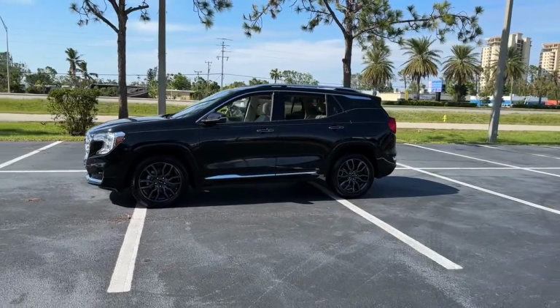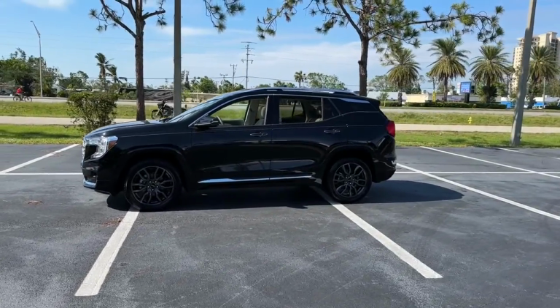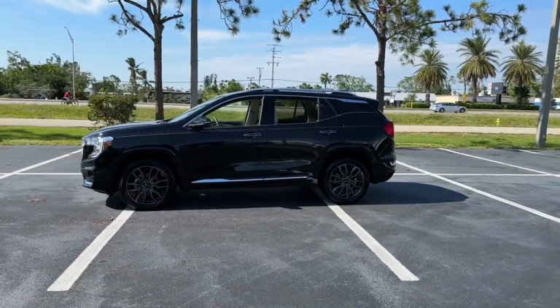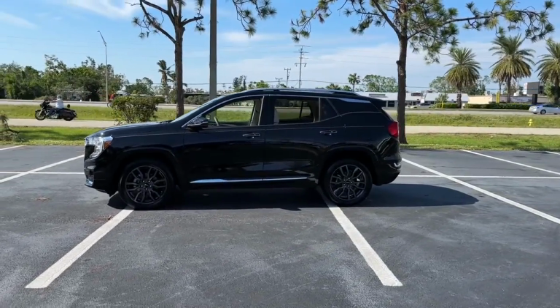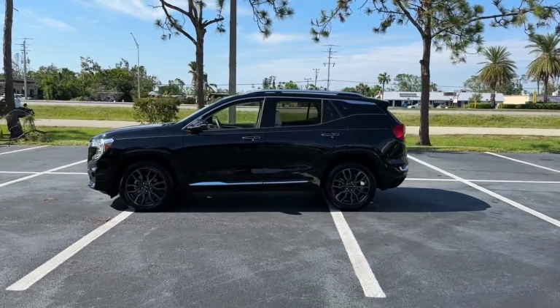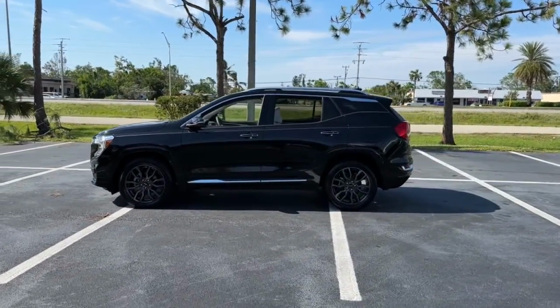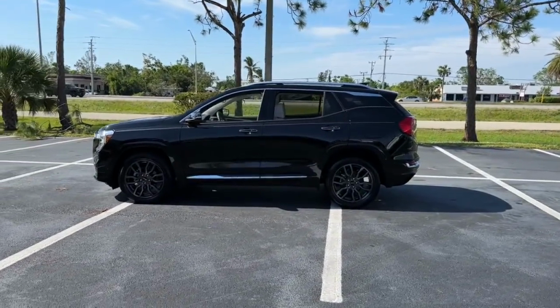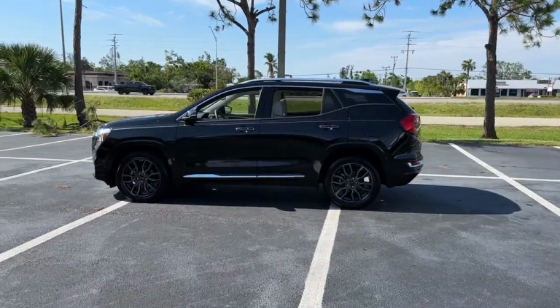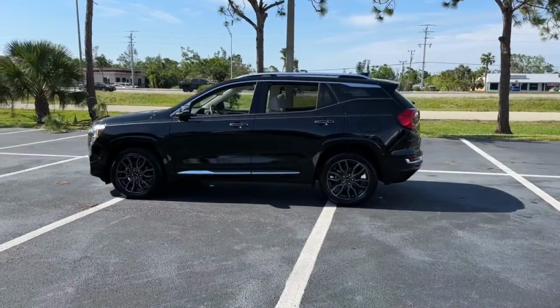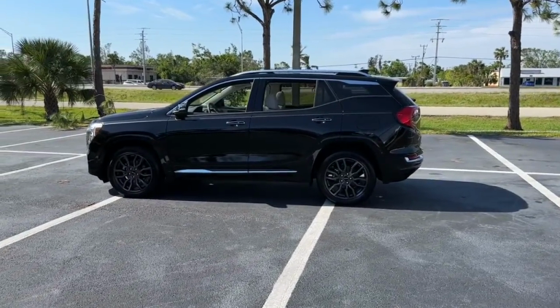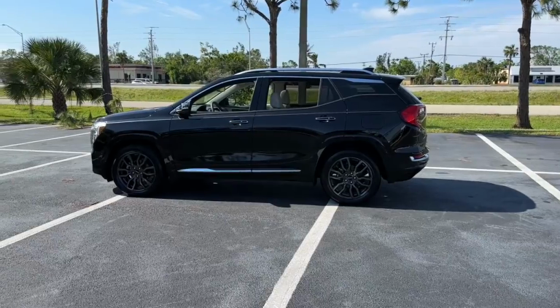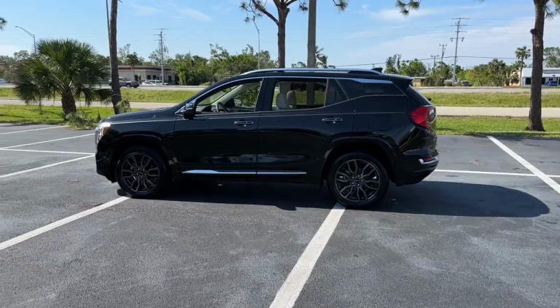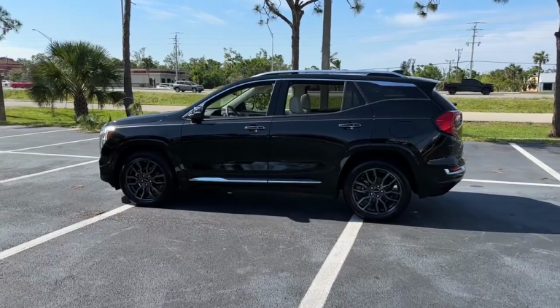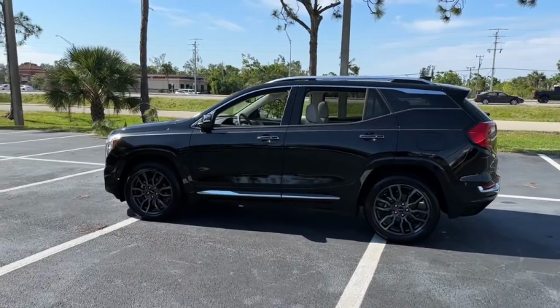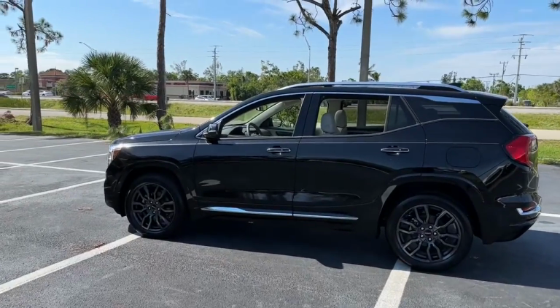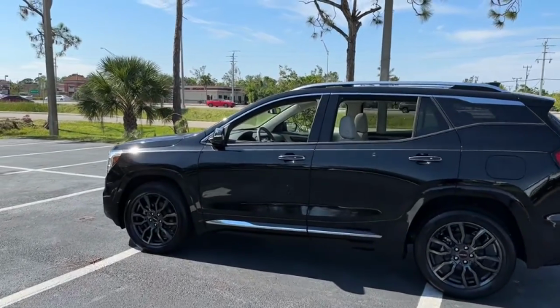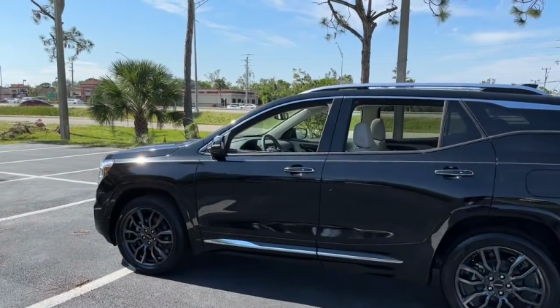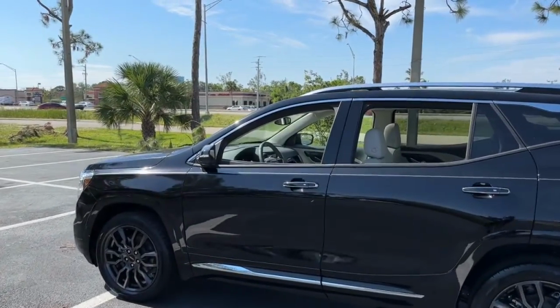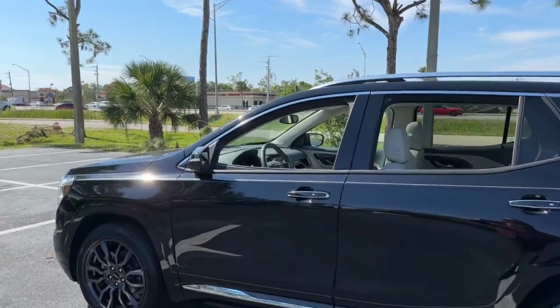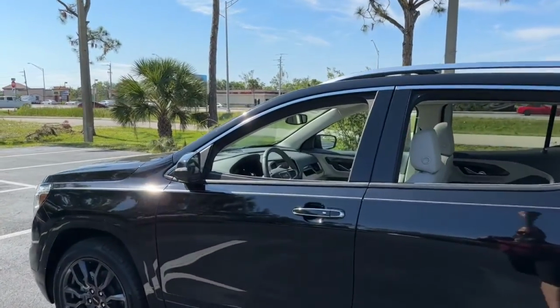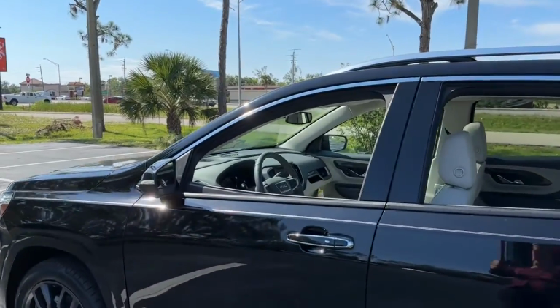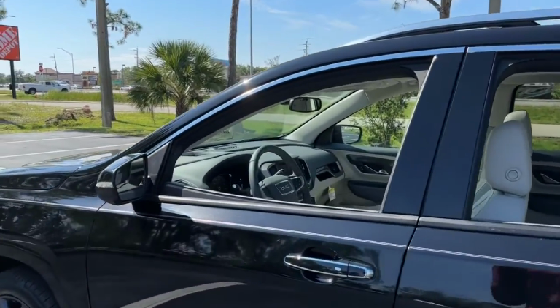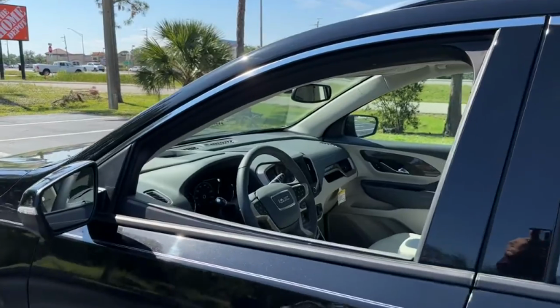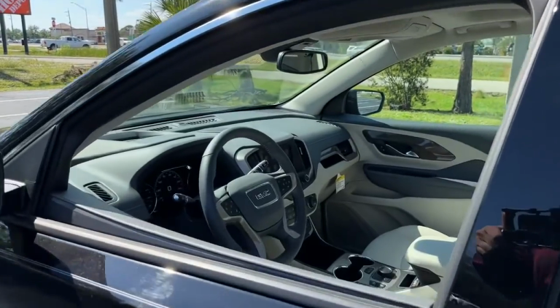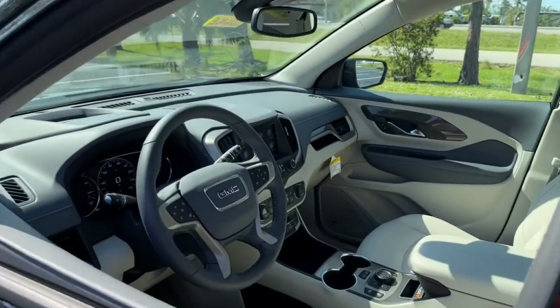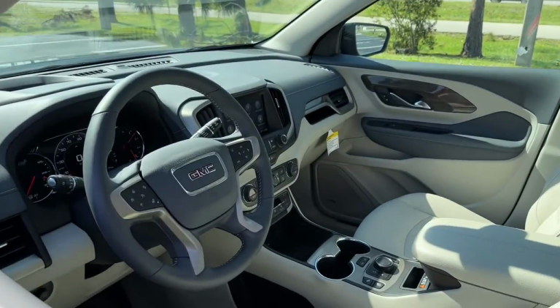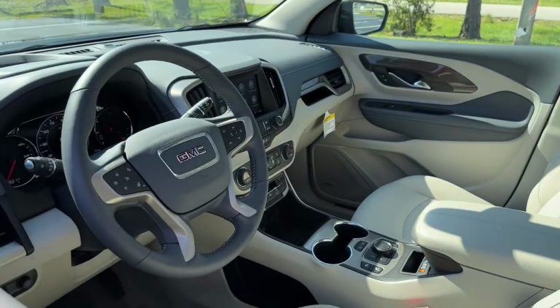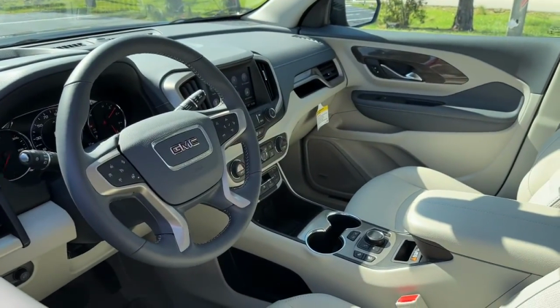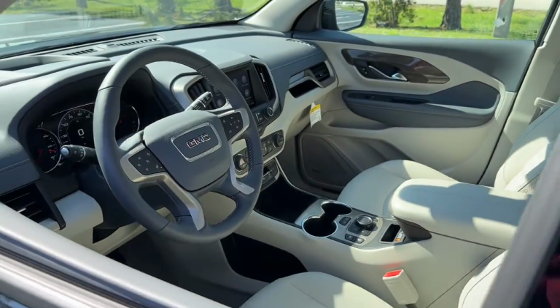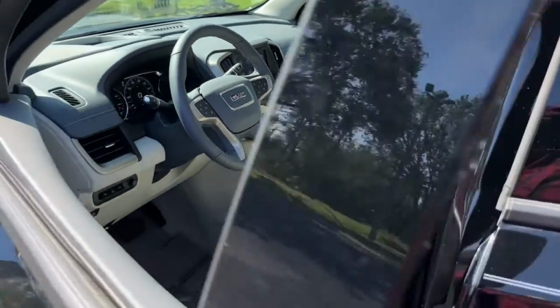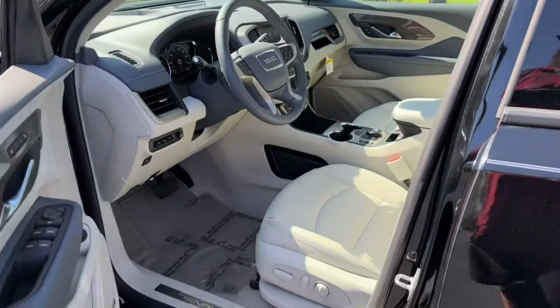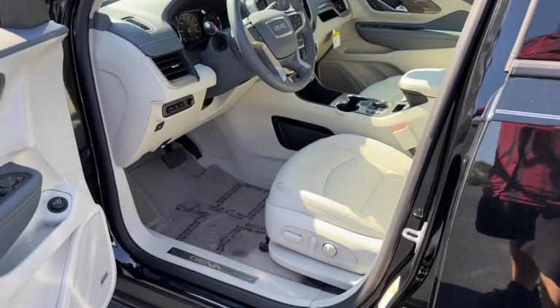Navigation system, sunroof, keyless entry, lane-keeping assist, power passenger seat, heated rear seat, adaptive cruise control, satellite radio, fog lamps, premium sound system.